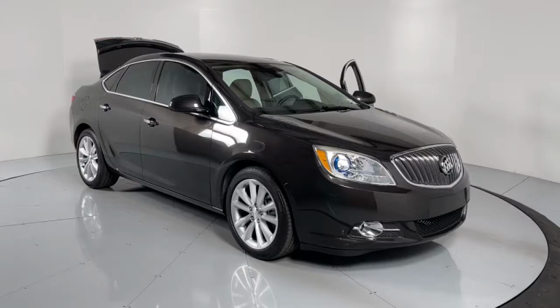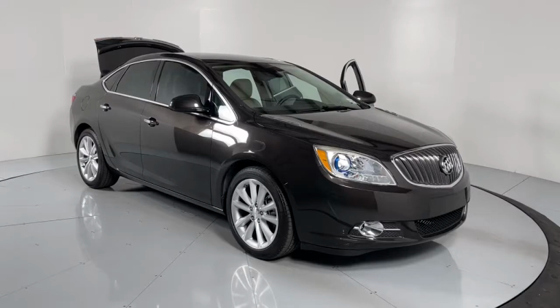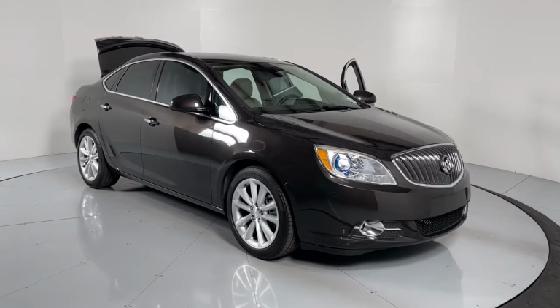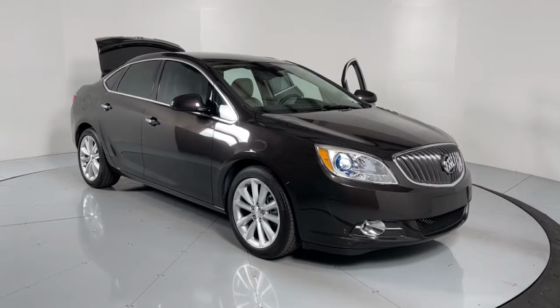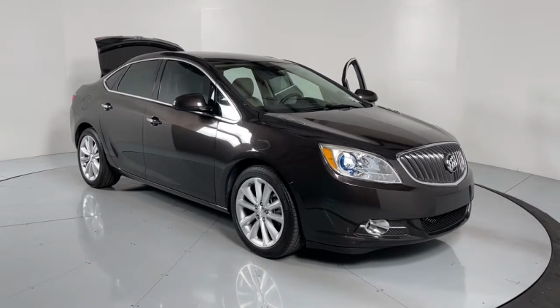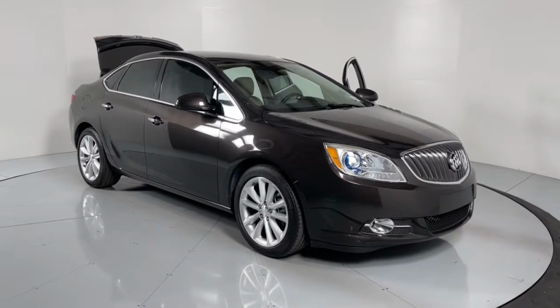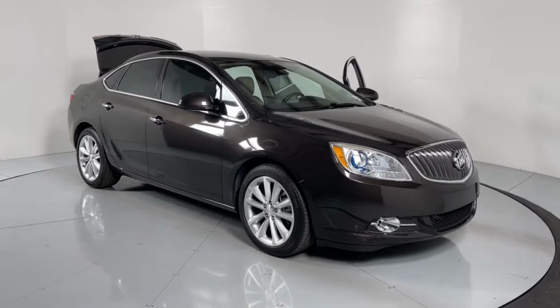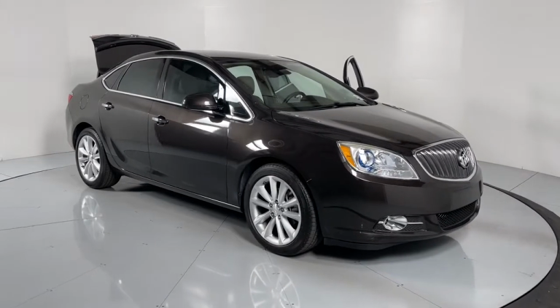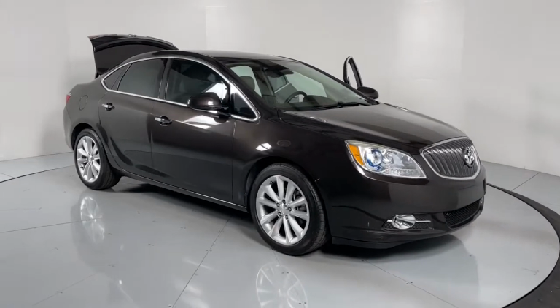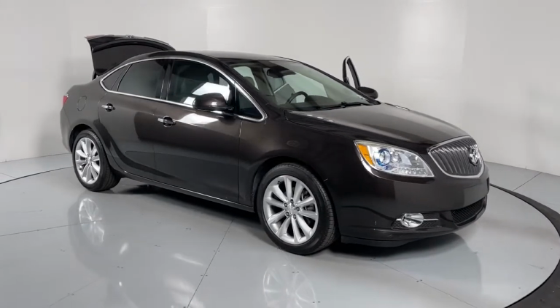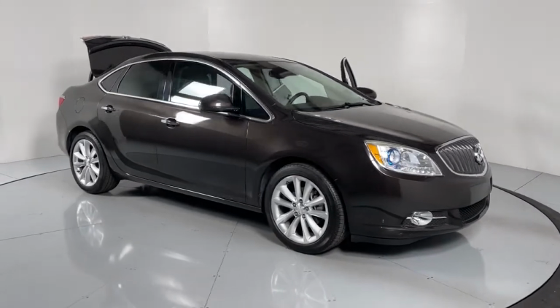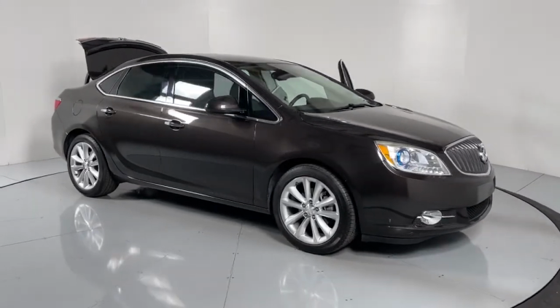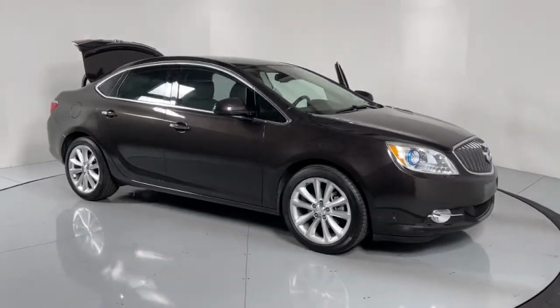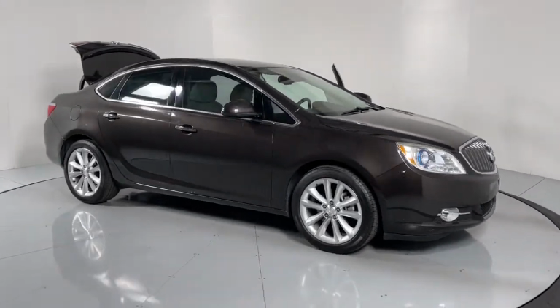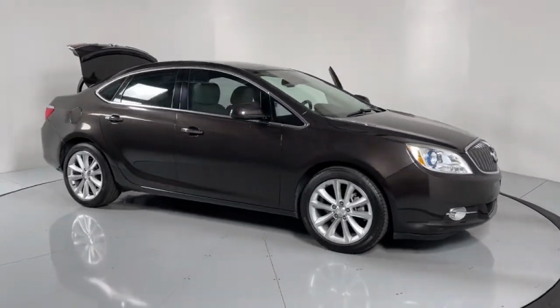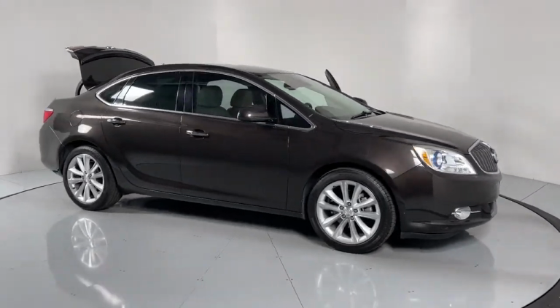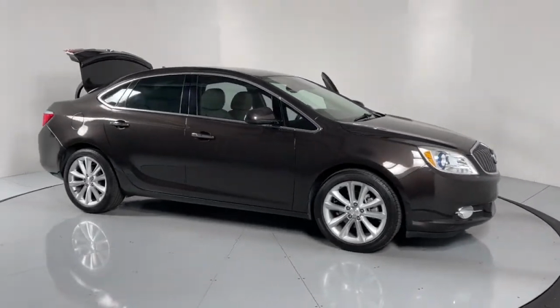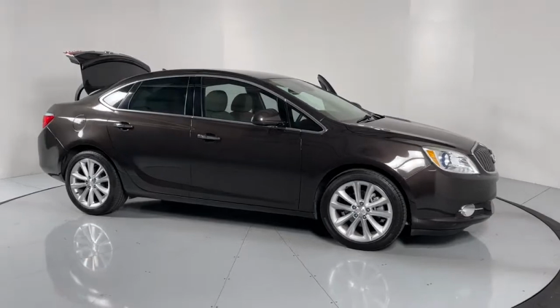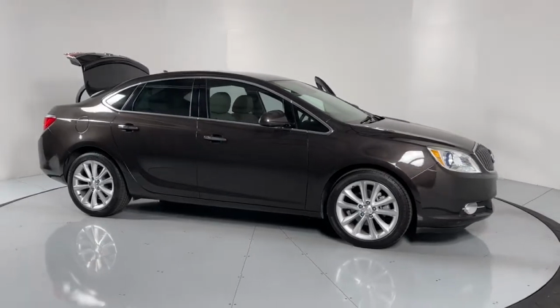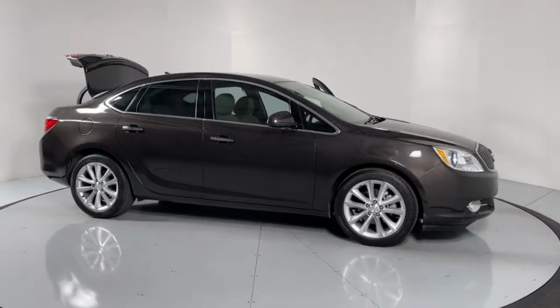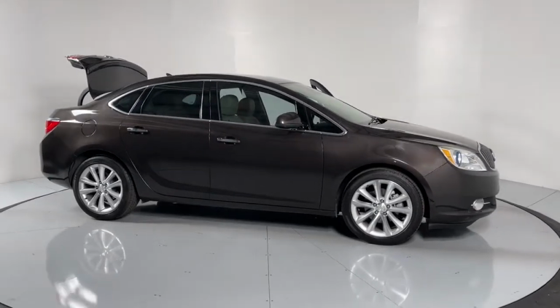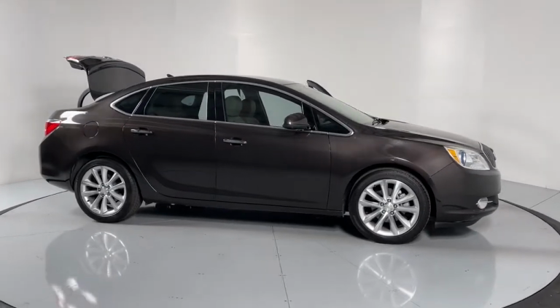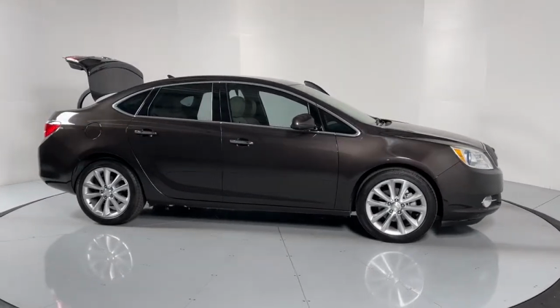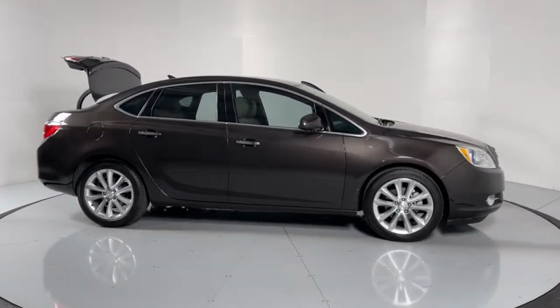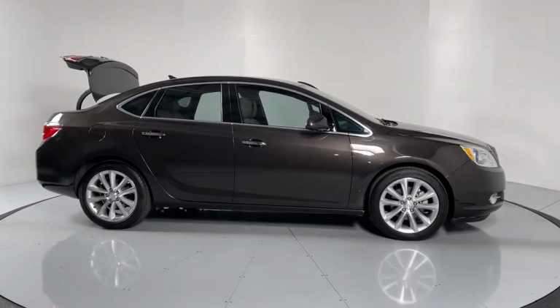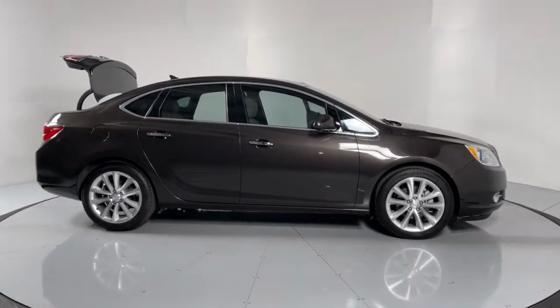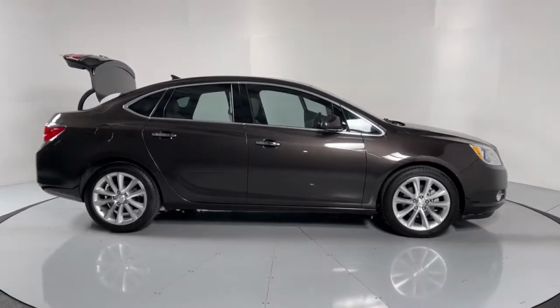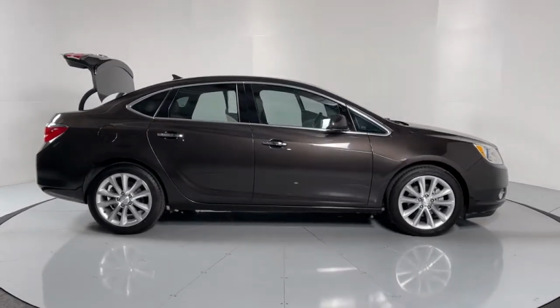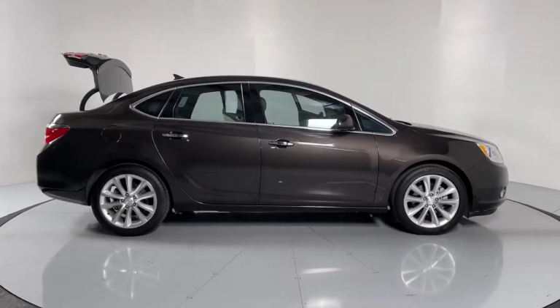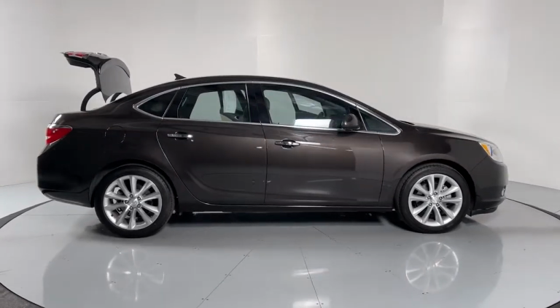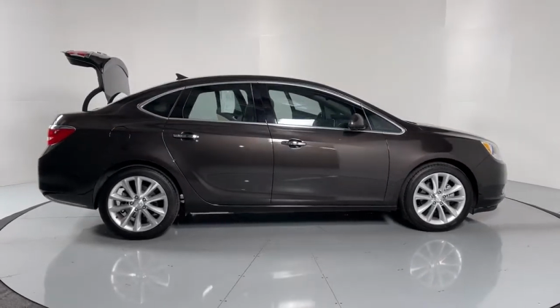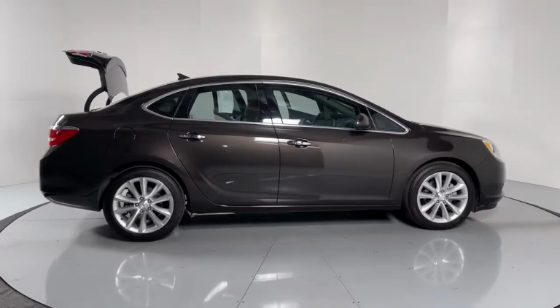You will love the features of this 2014 Buick Verano. With less than 60,000 miles on the odometer, this vehicle stands out from the rest.